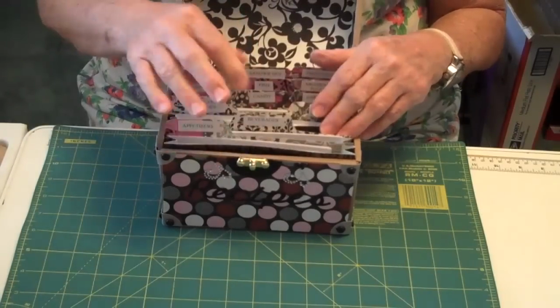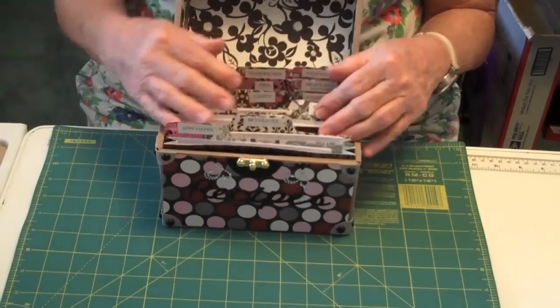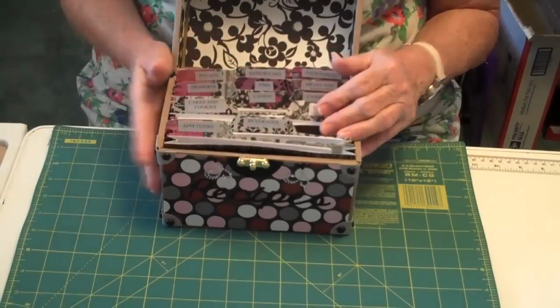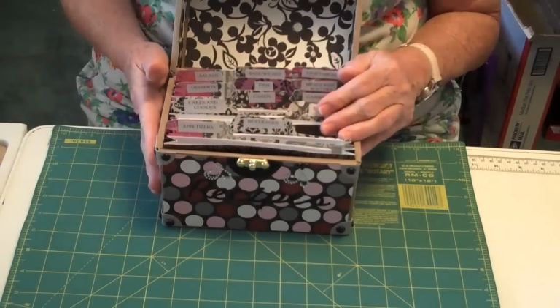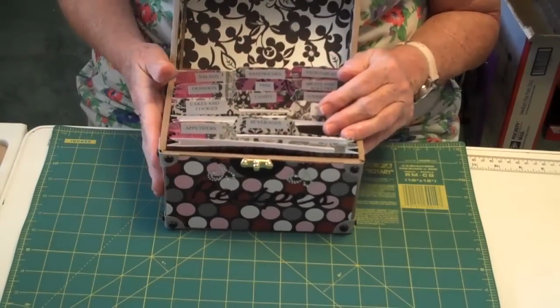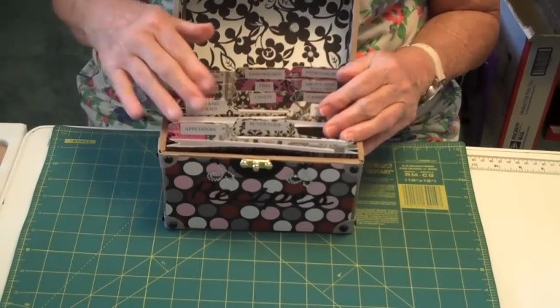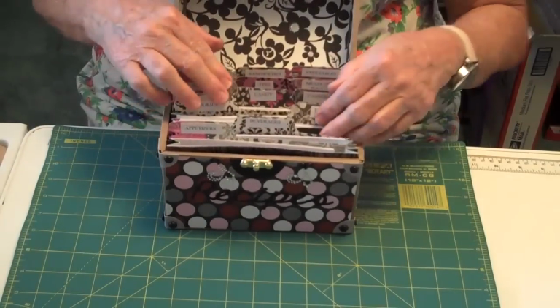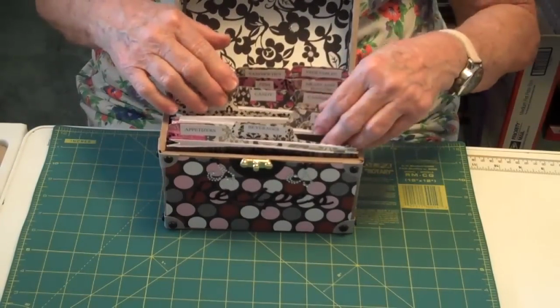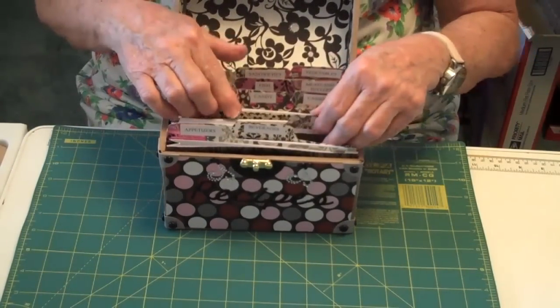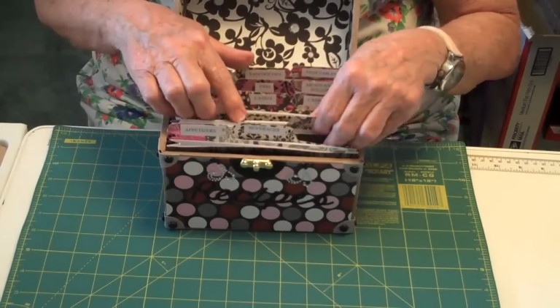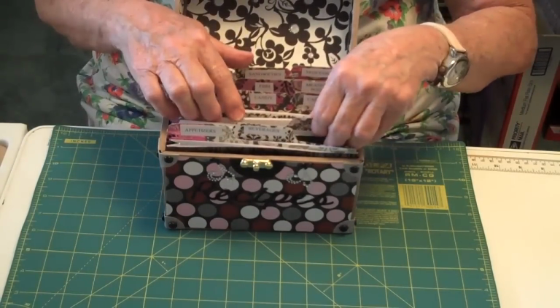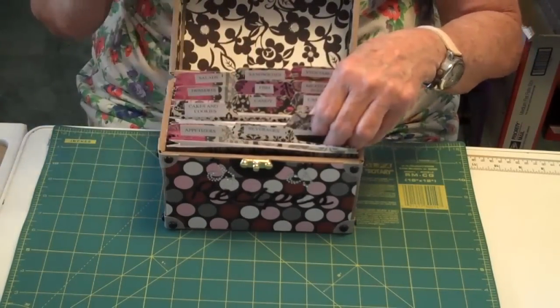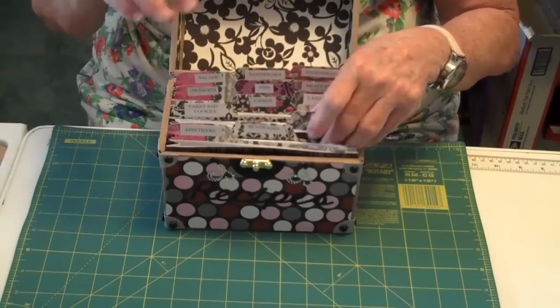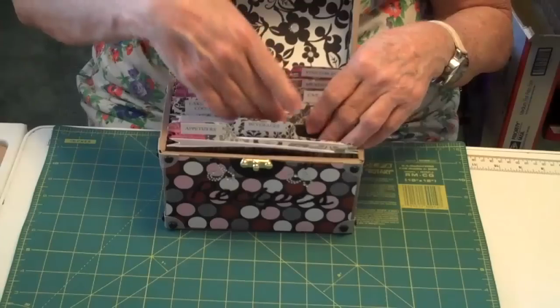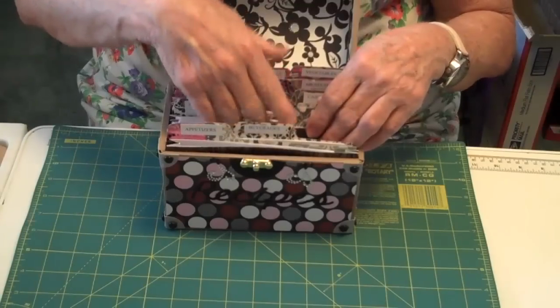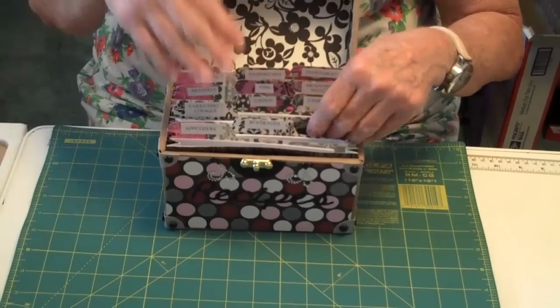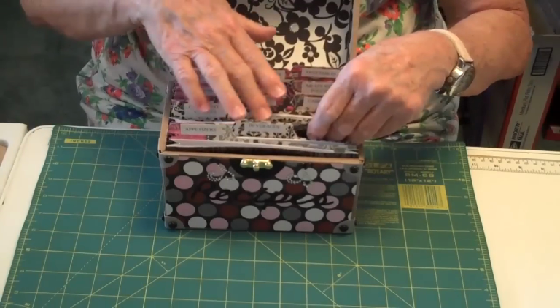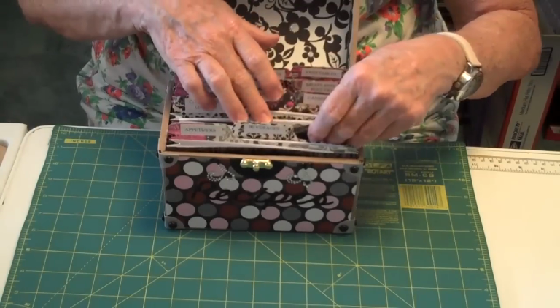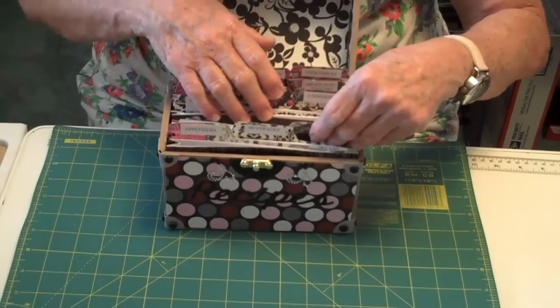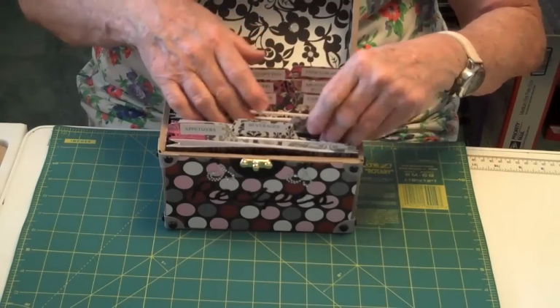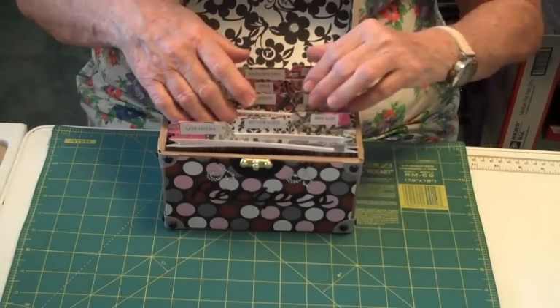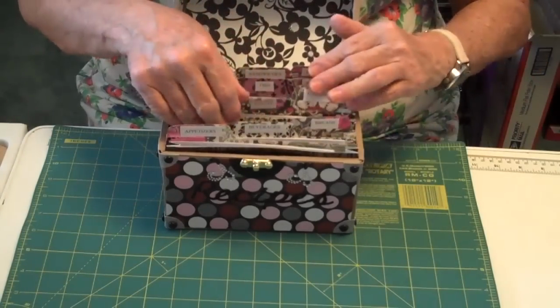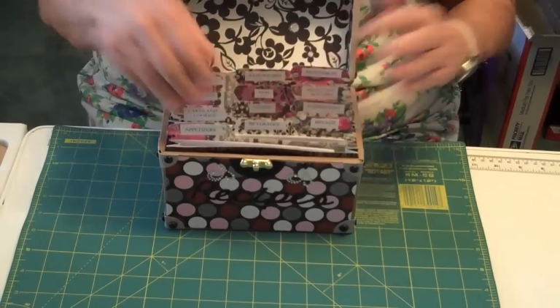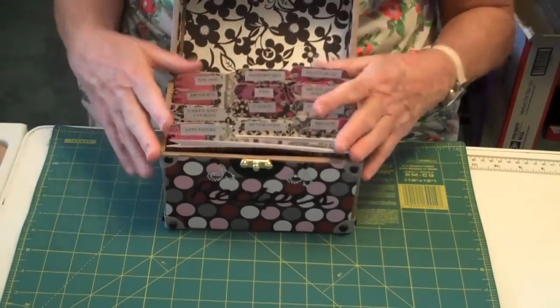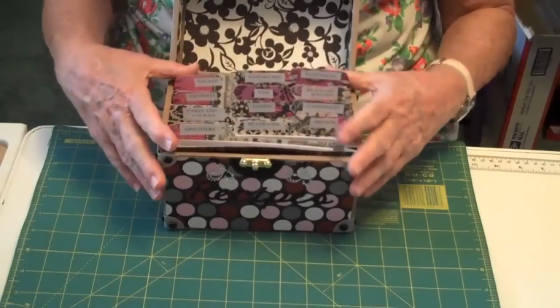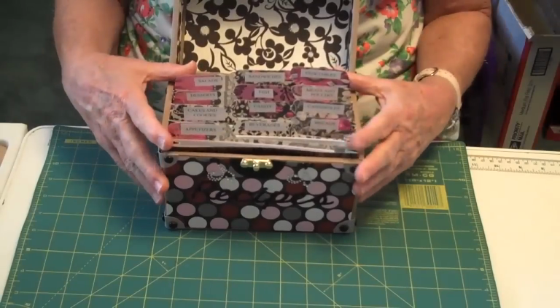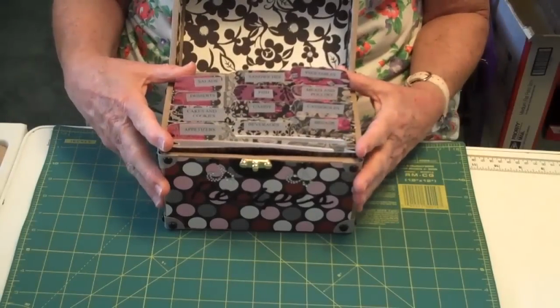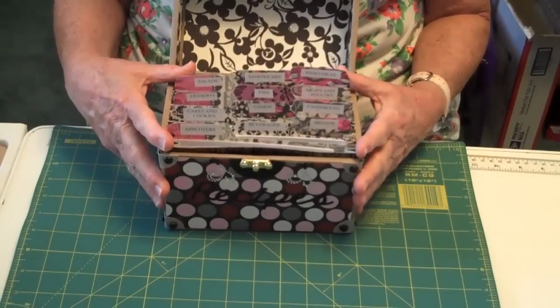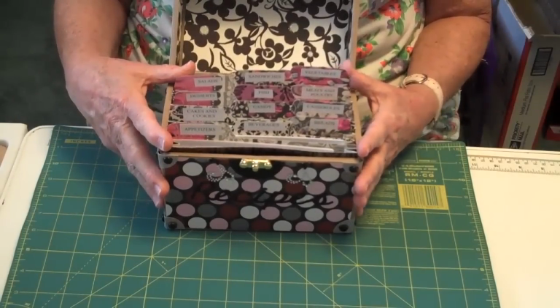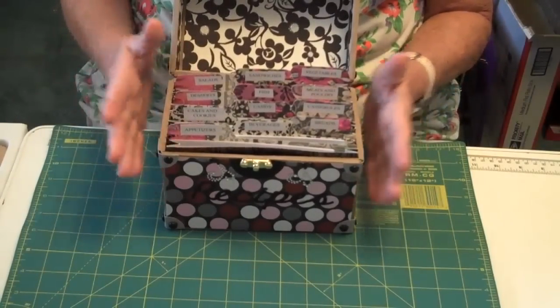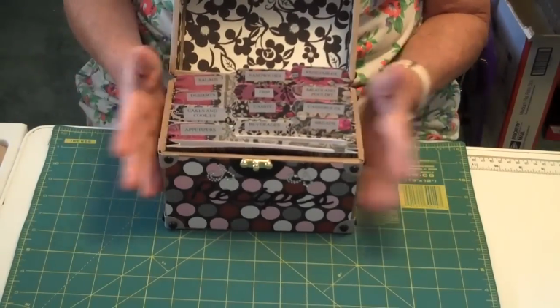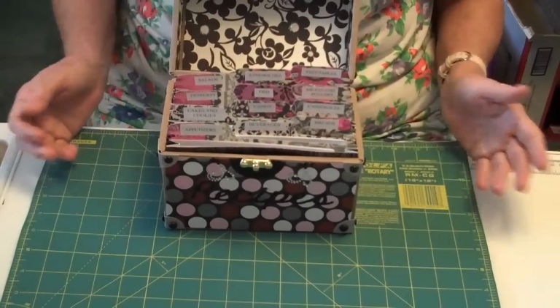It's always better to put recipes on the cards, but if you don't have time right then, you can fold it up and put it in the slot and it'll still be in good shape. So here are the 12 recipe folders that go in there.